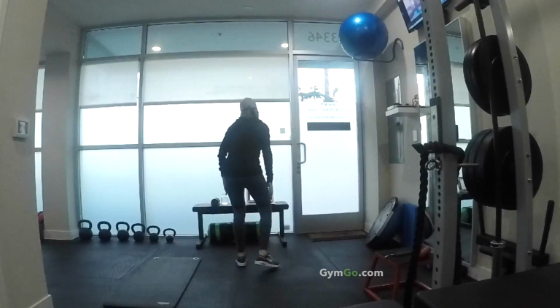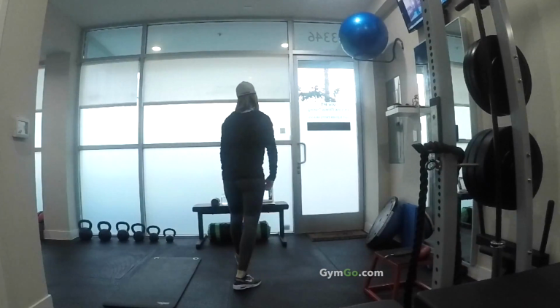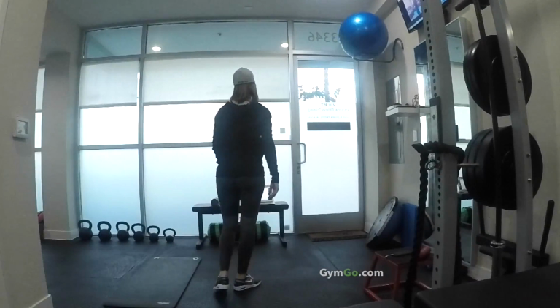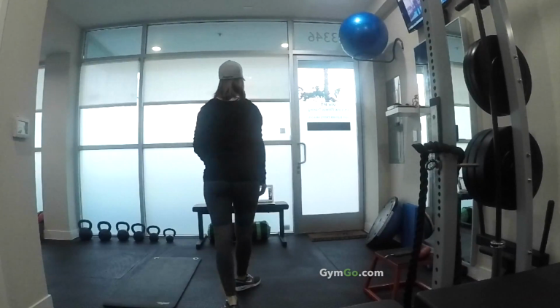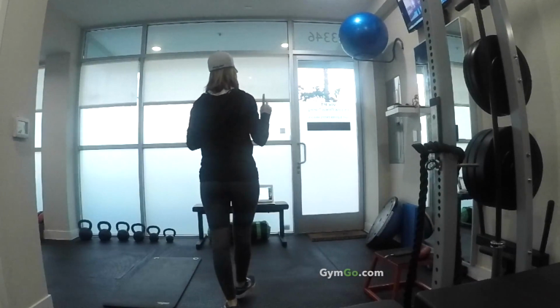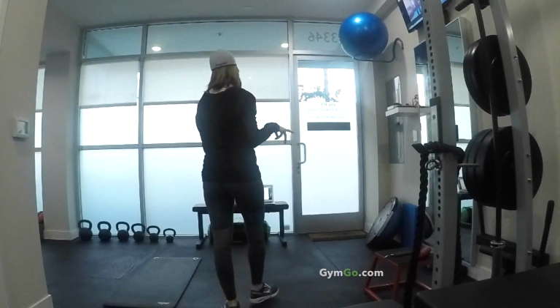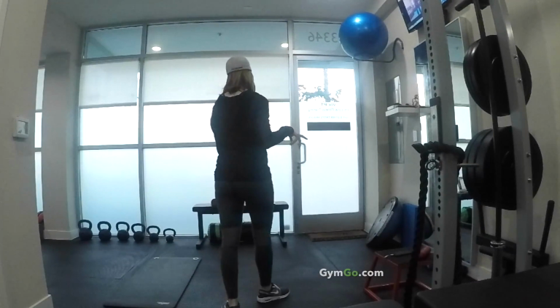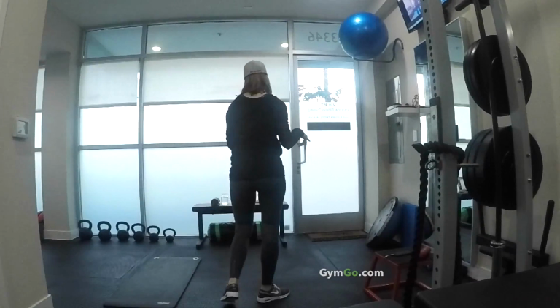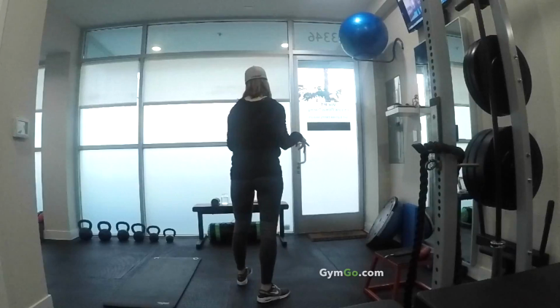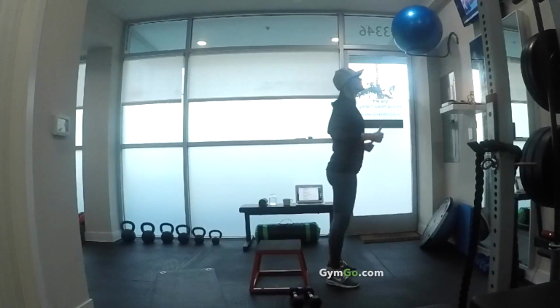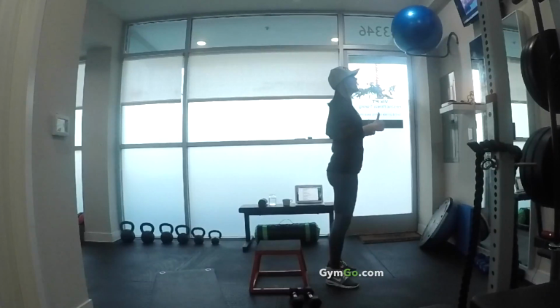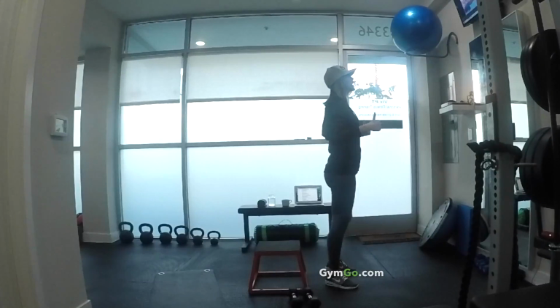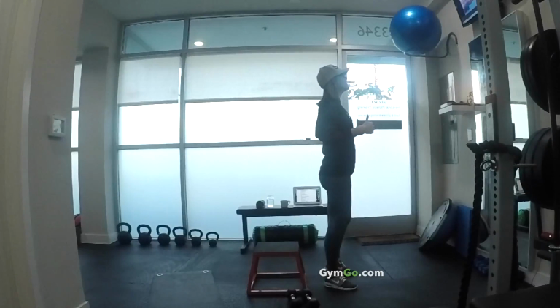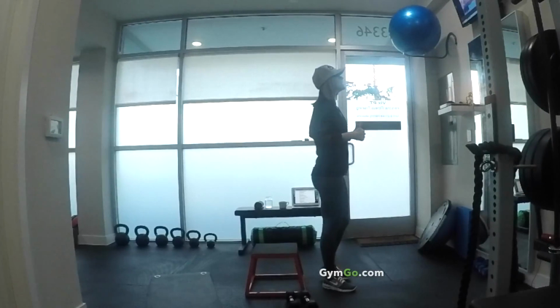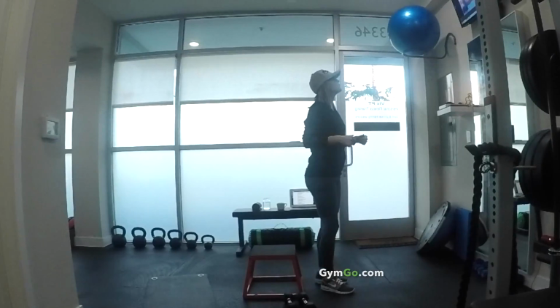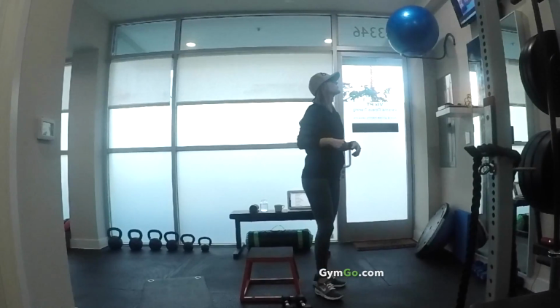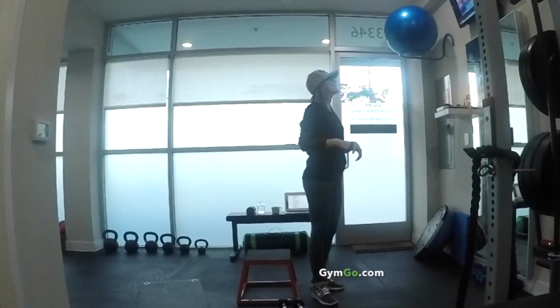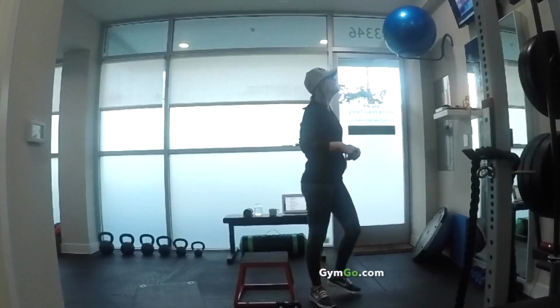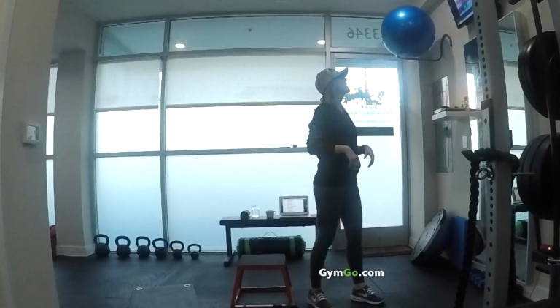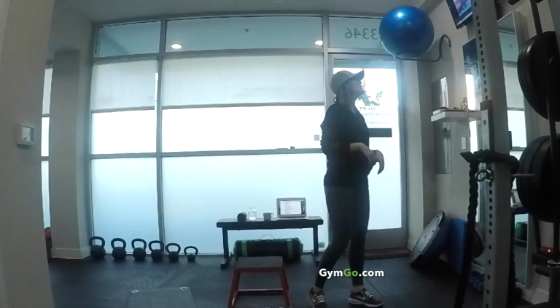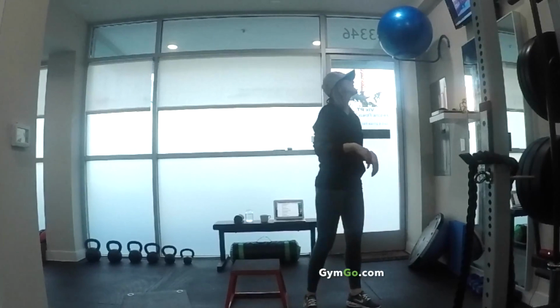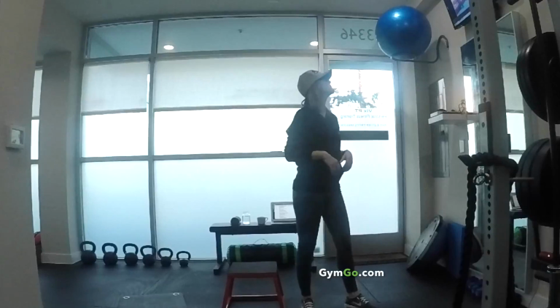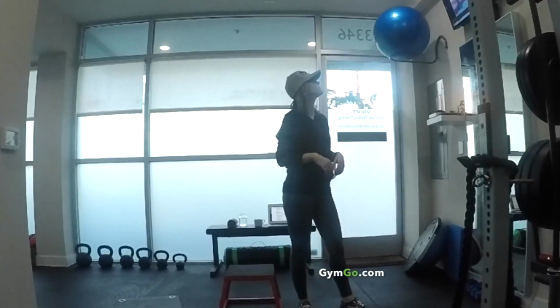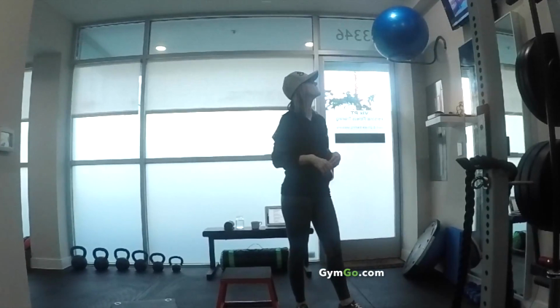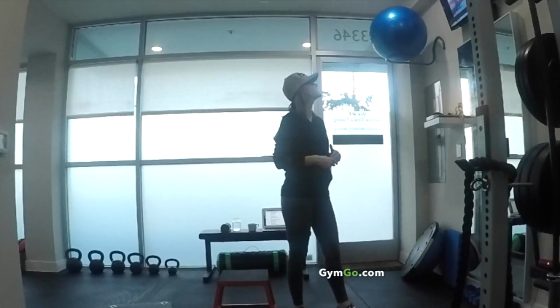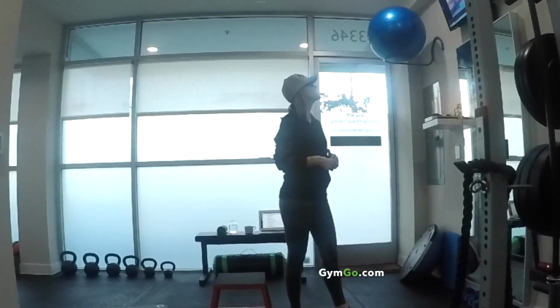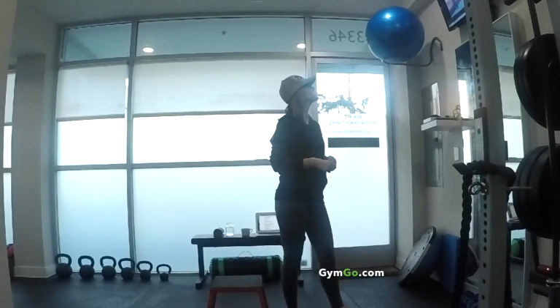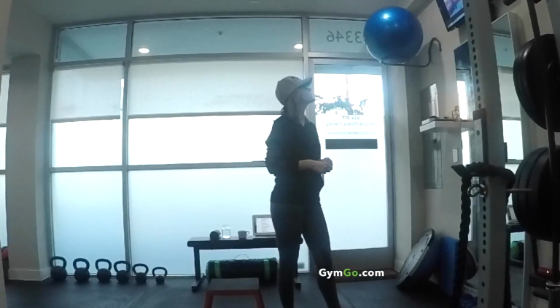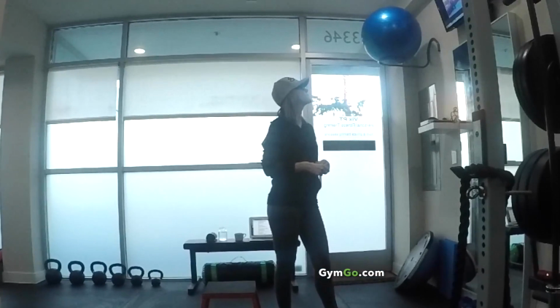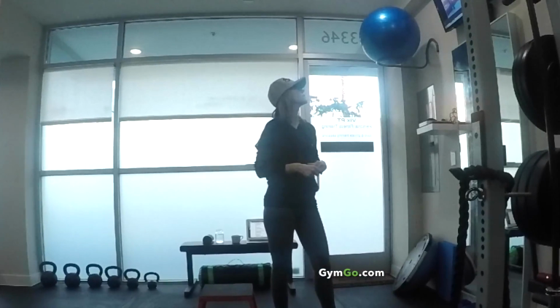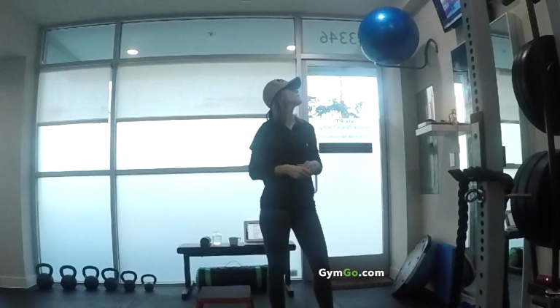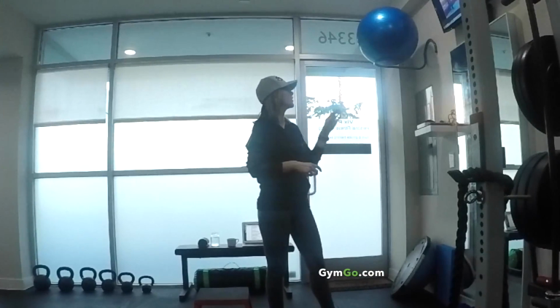Okay, for your first one, you'll need your heavy weight. How is that? Good. Where did you feel it? Right in here. Good.